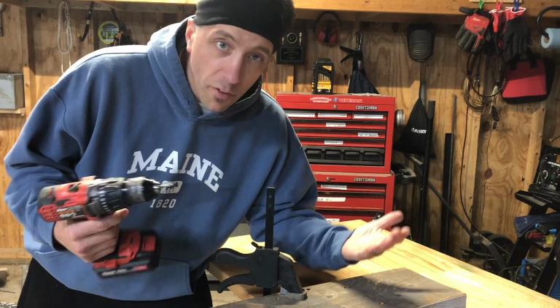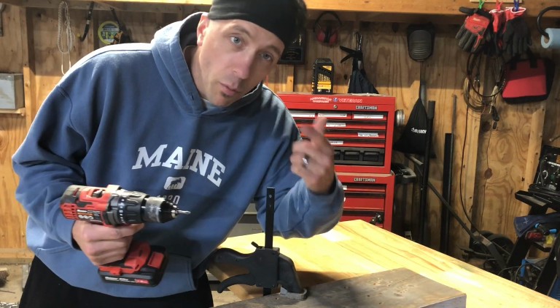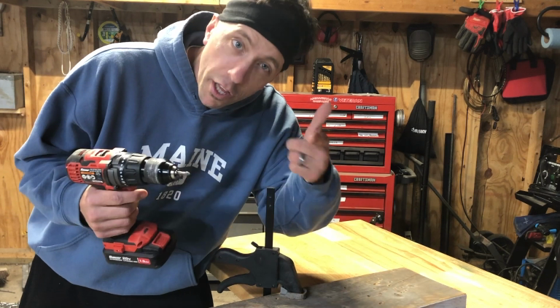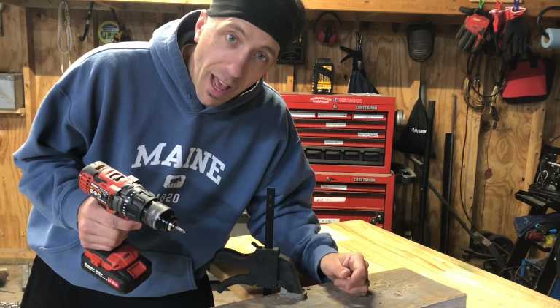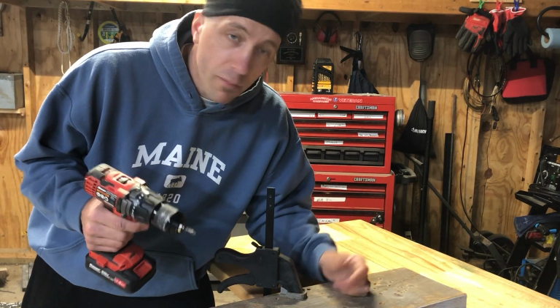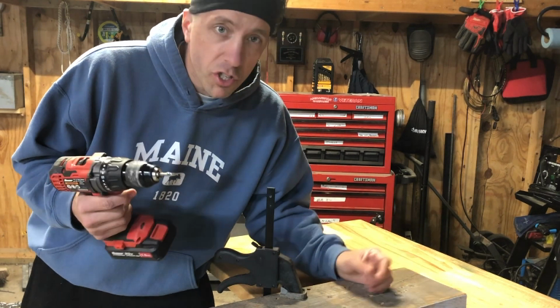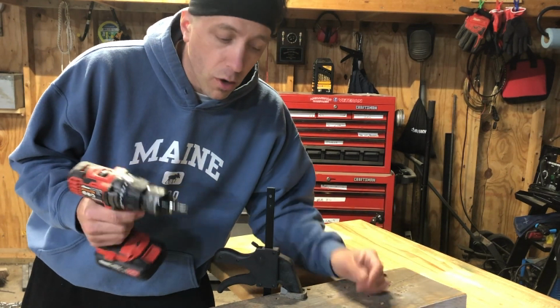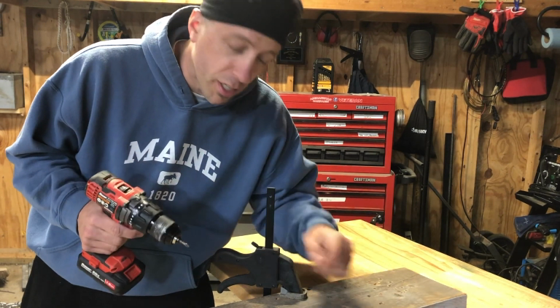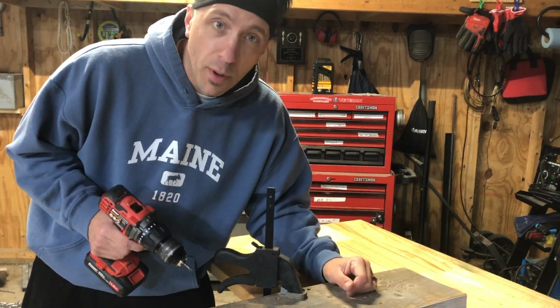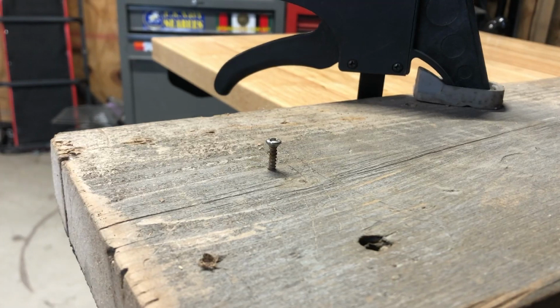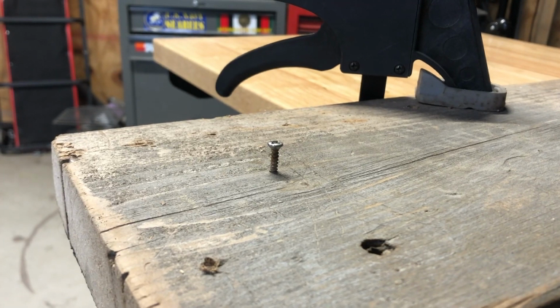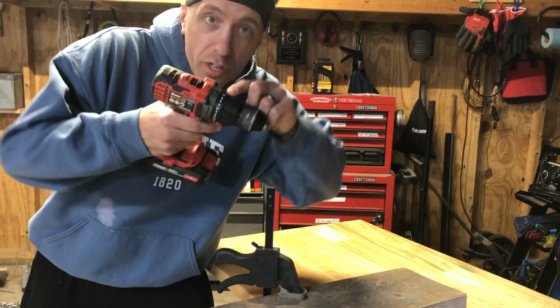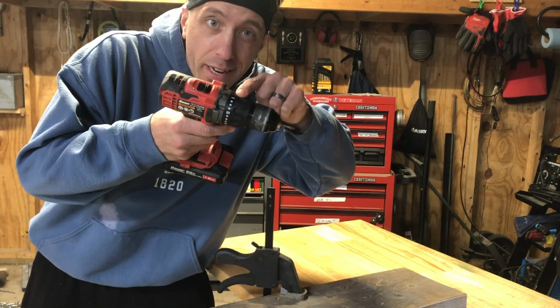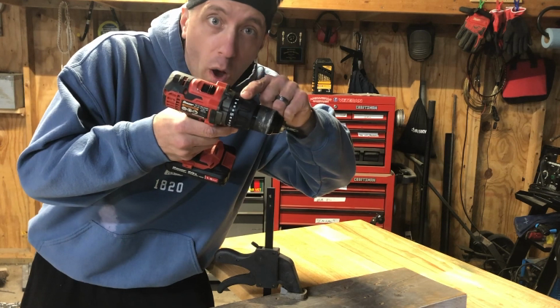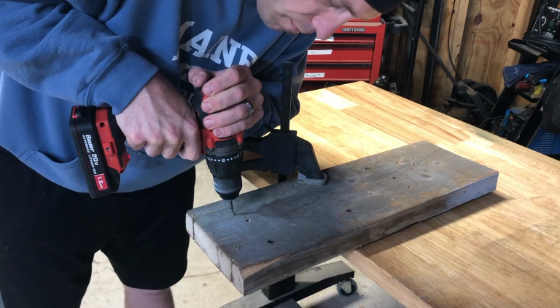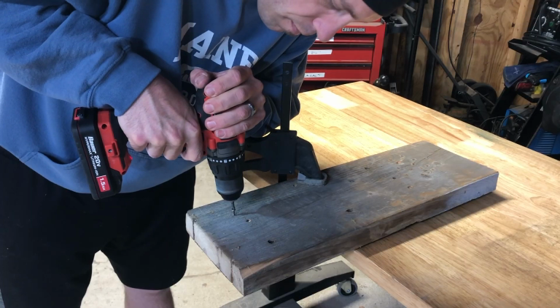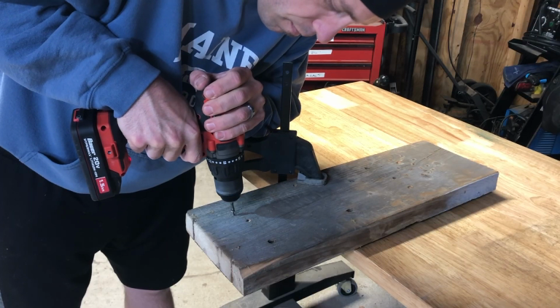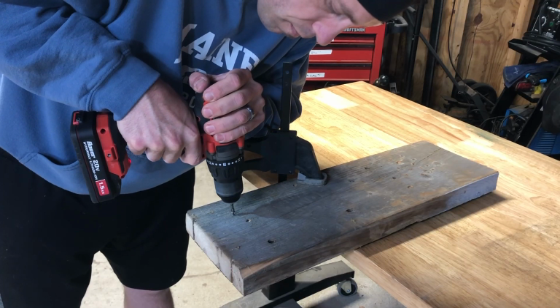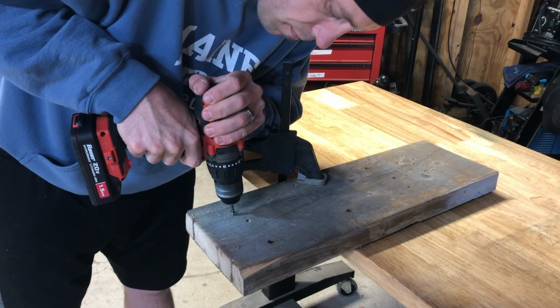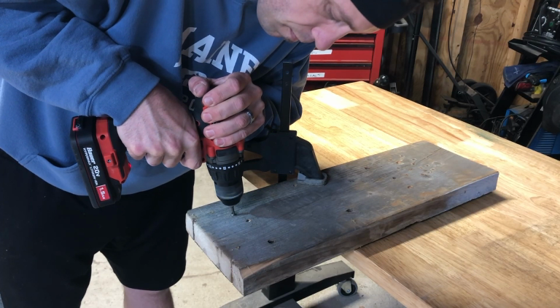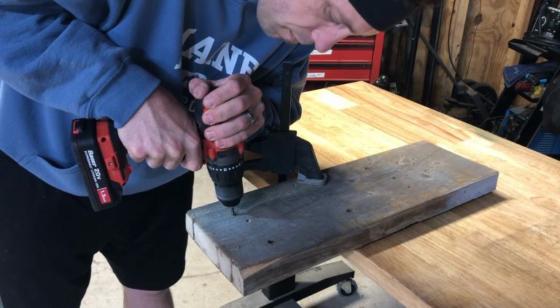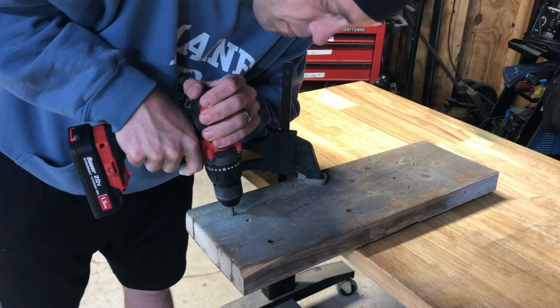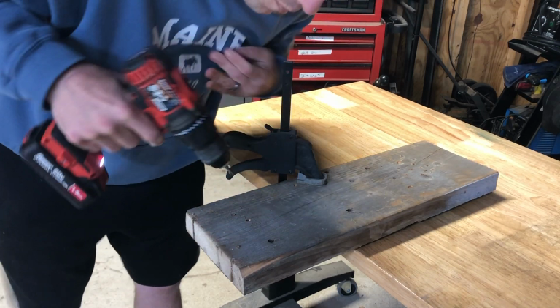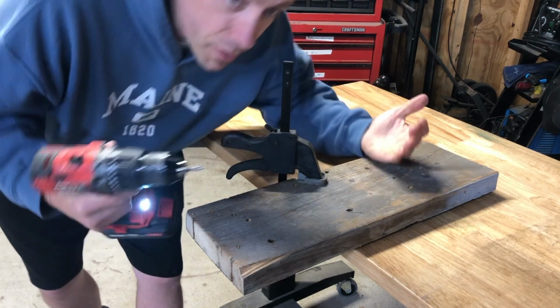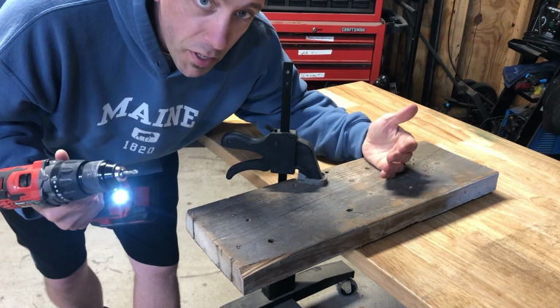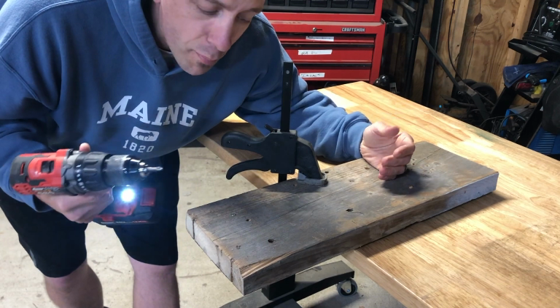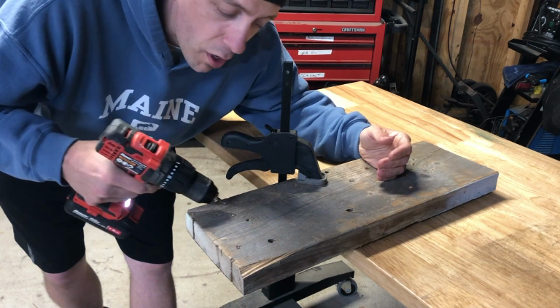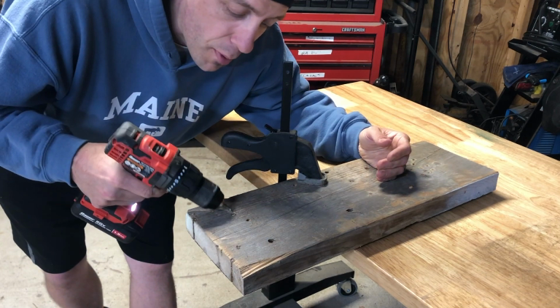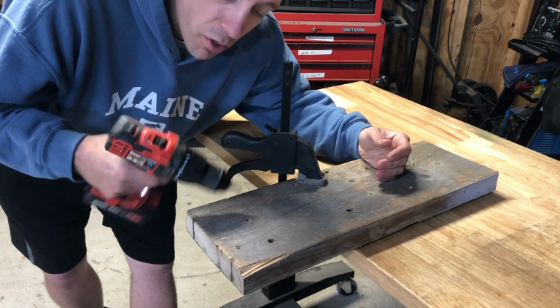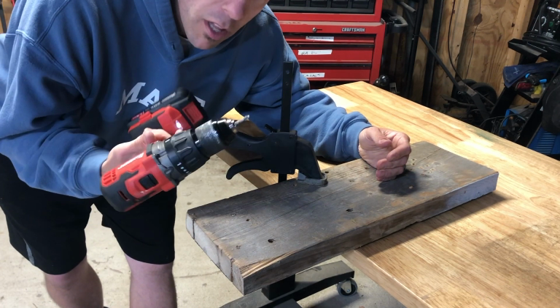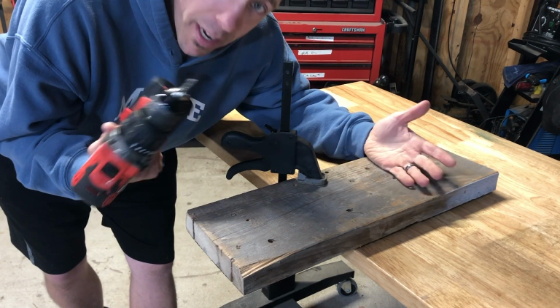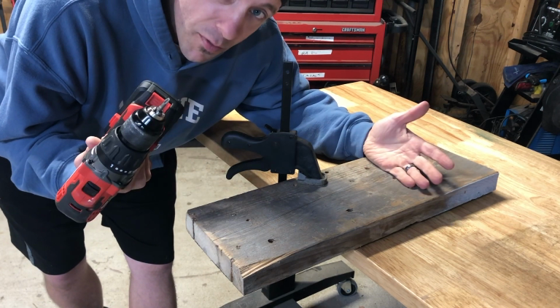So to figure out what setting you should have it on, just start low, especially with a small screw like this. We'll start at setting number one. For this soft piece of wood and this small screw, the lowest setting was just fine.